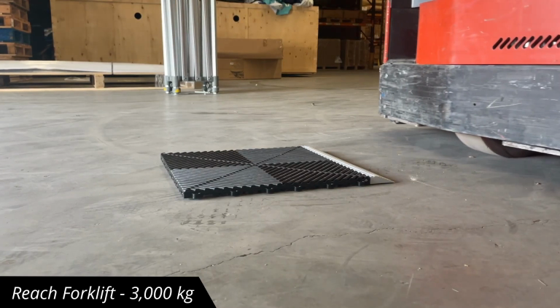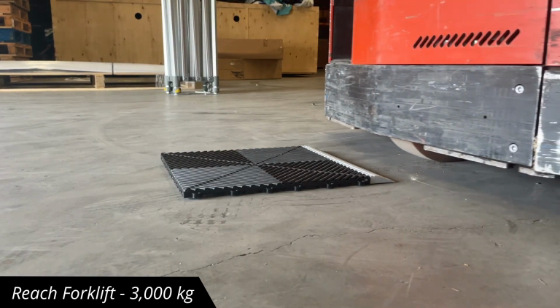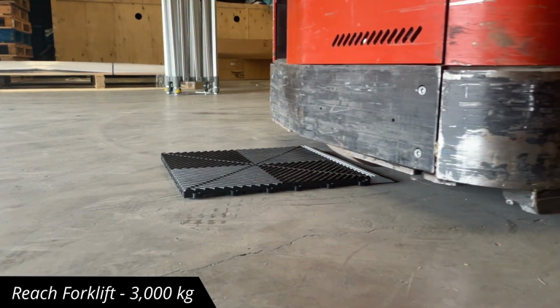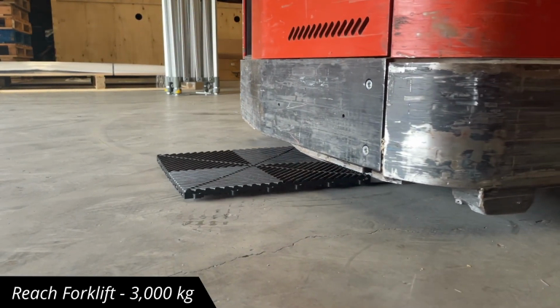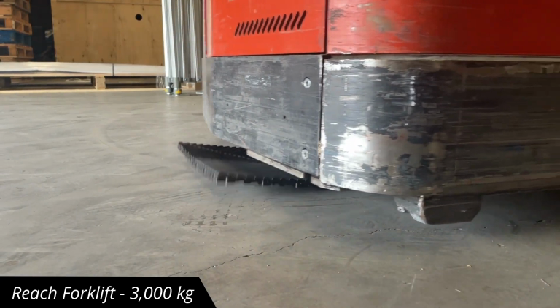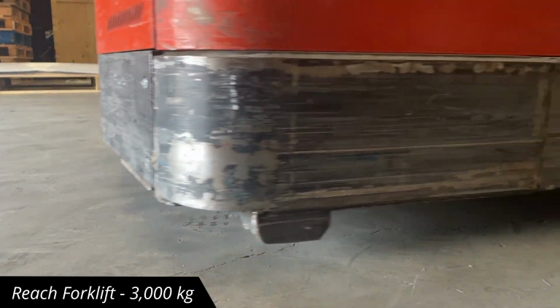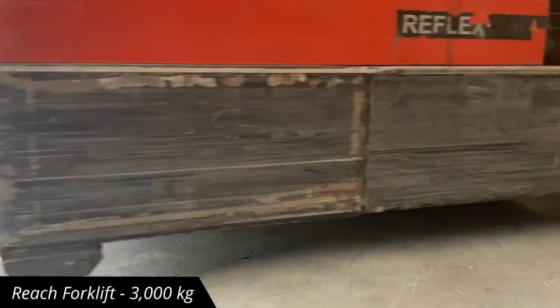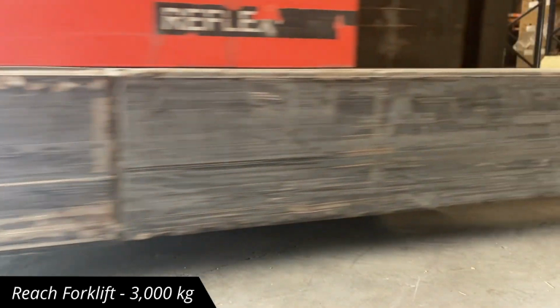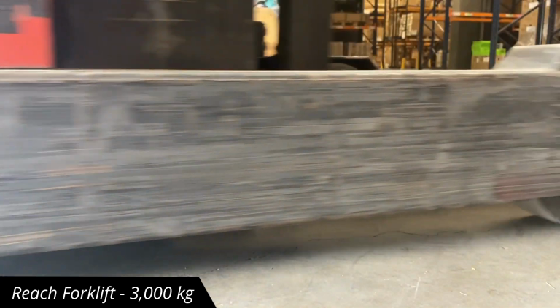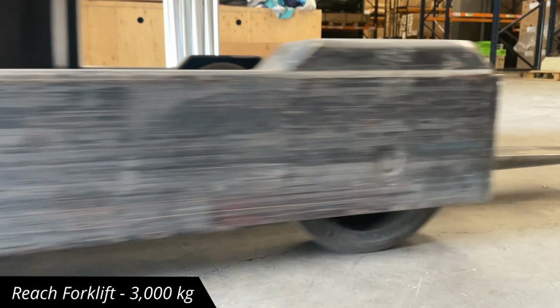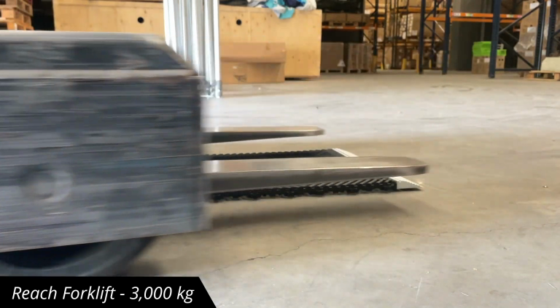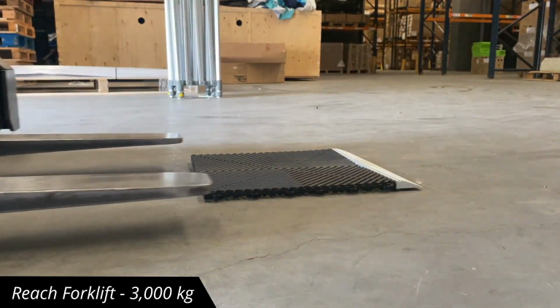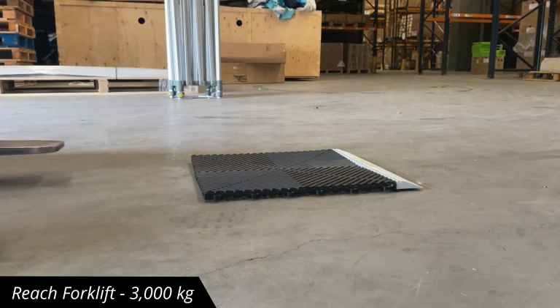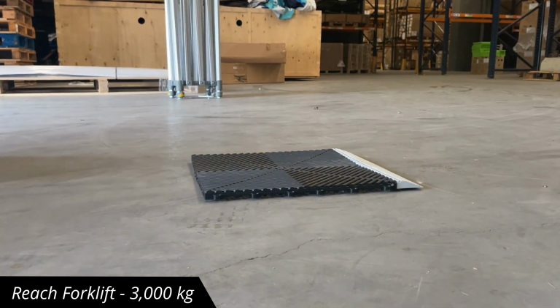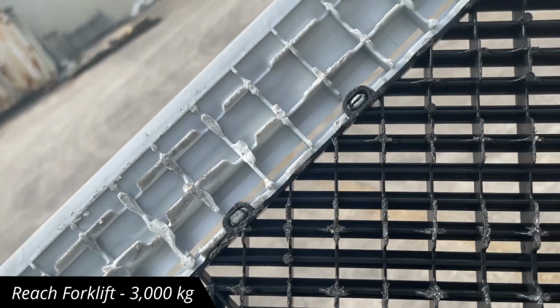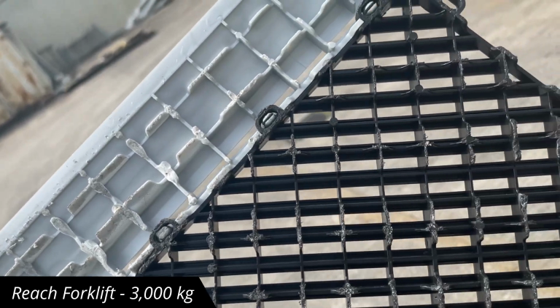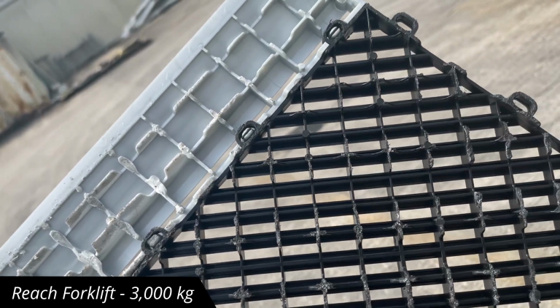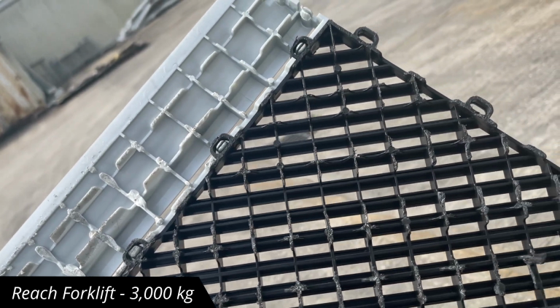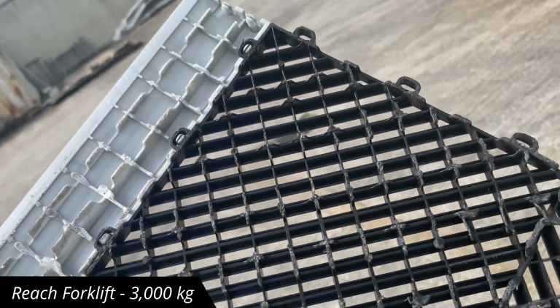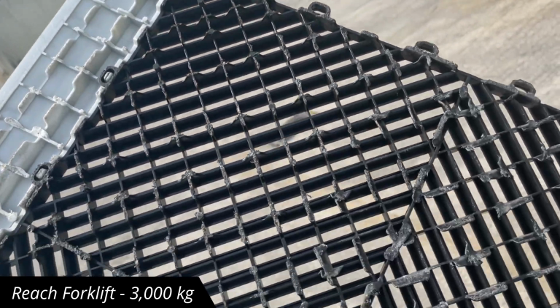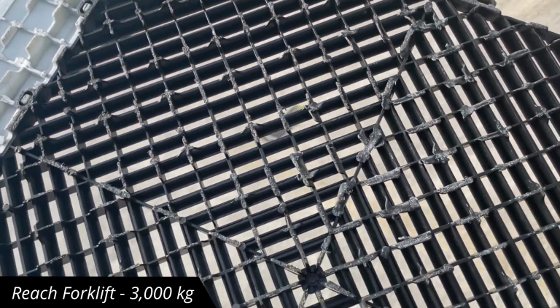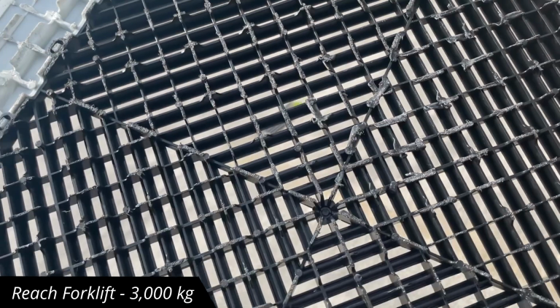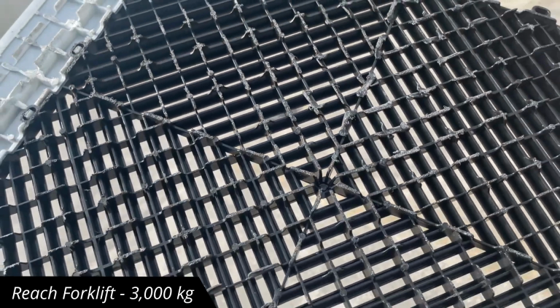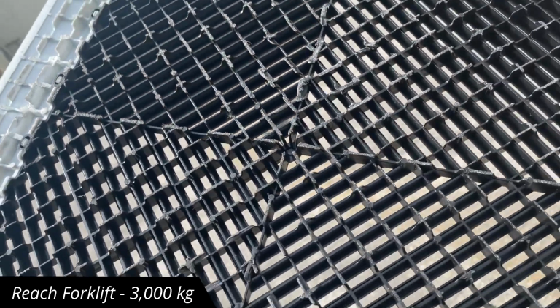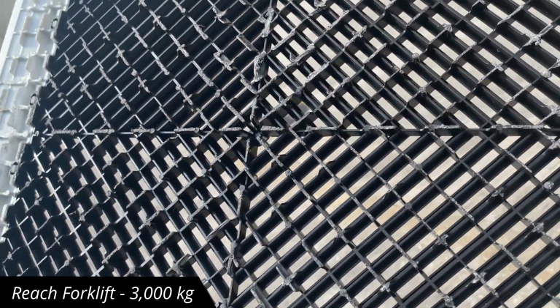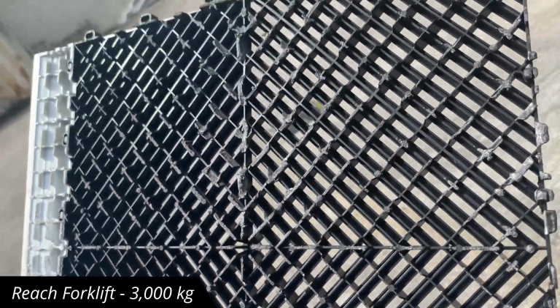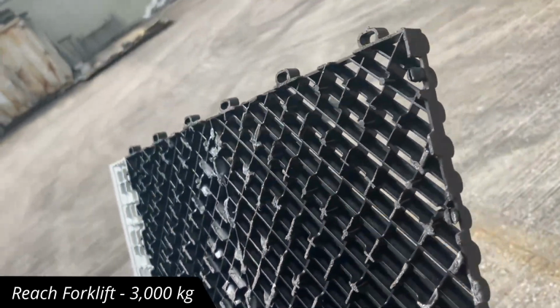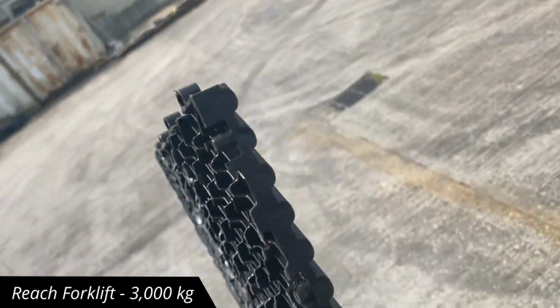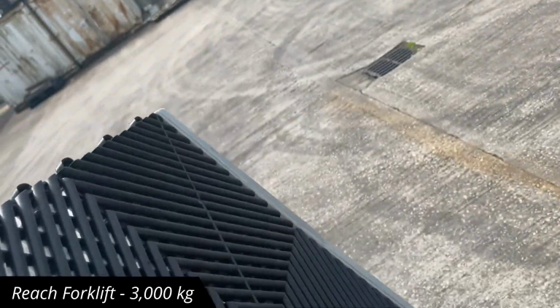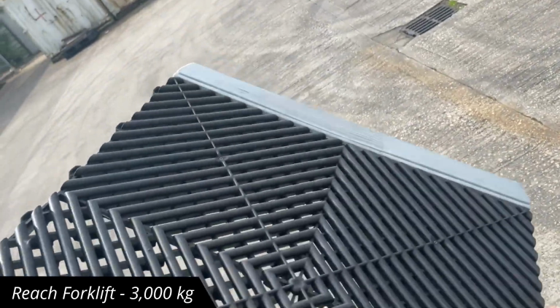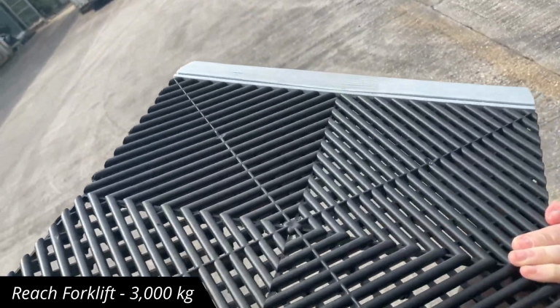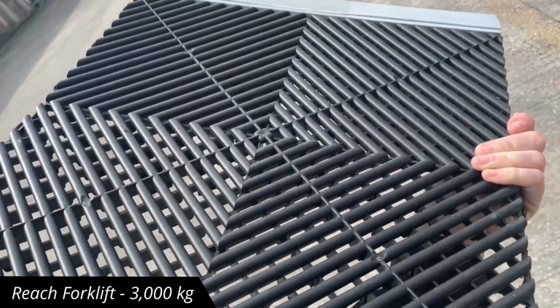Now we're looking at a different beast altogether. This reach truck has solid wheels and the weight of the vehicle is condensed into one point. We've added a ramped edge to give our tile a fighting chance. But there was a crunch — it's done well.